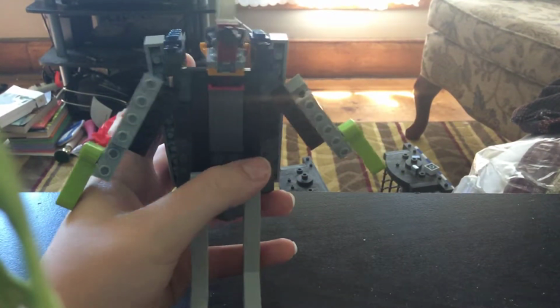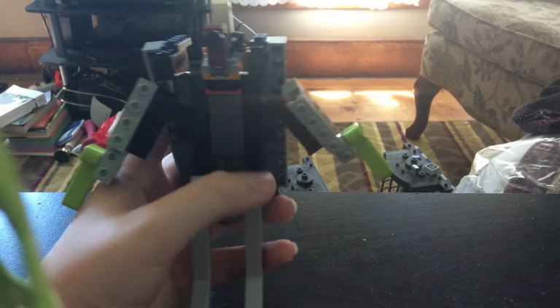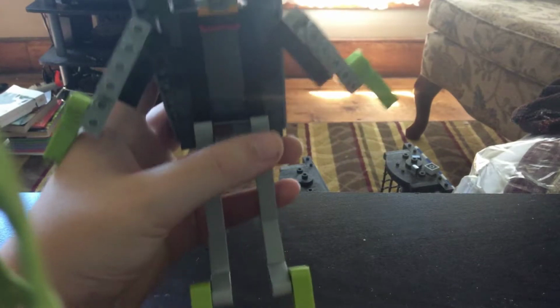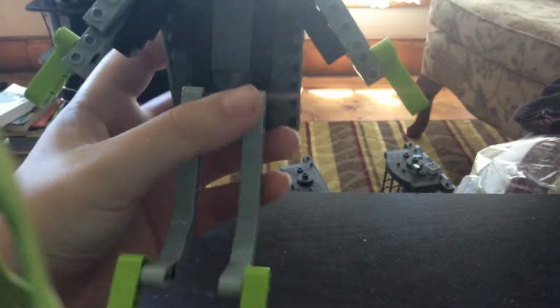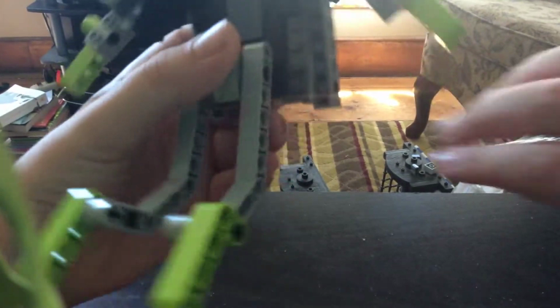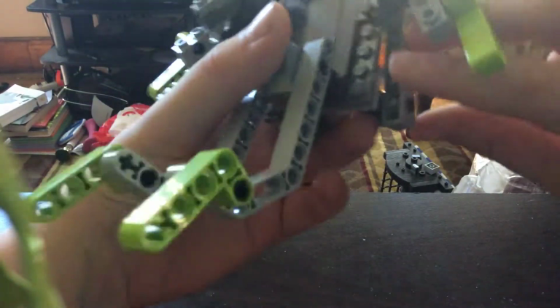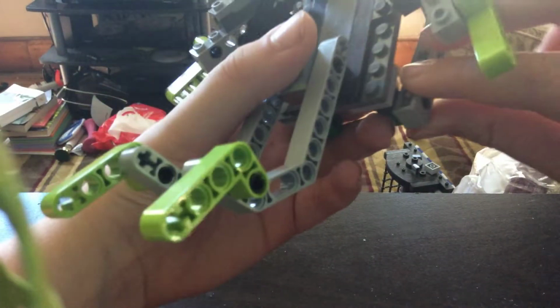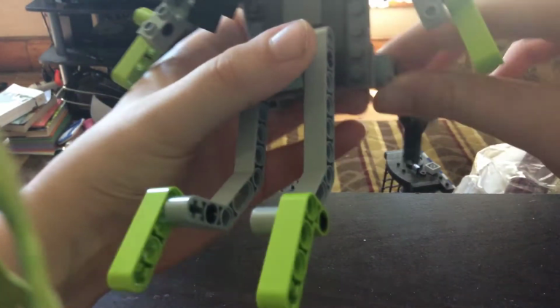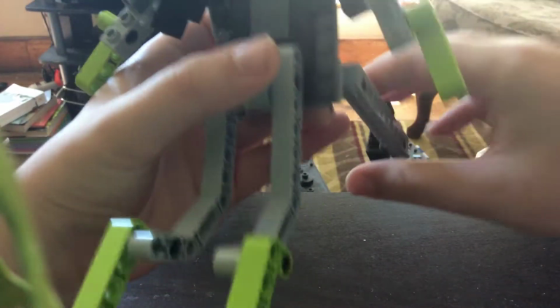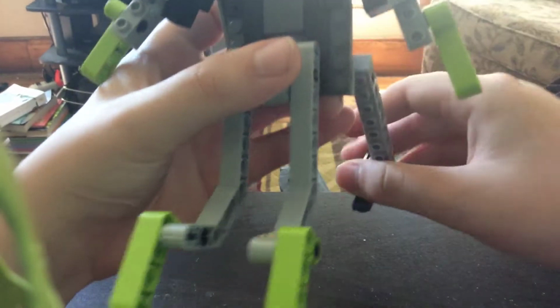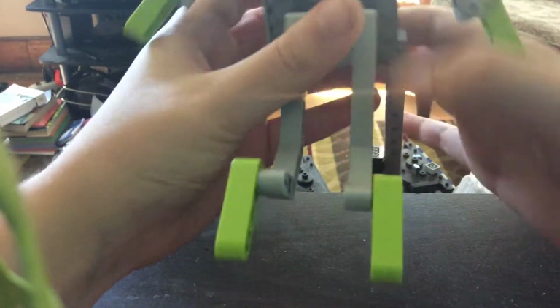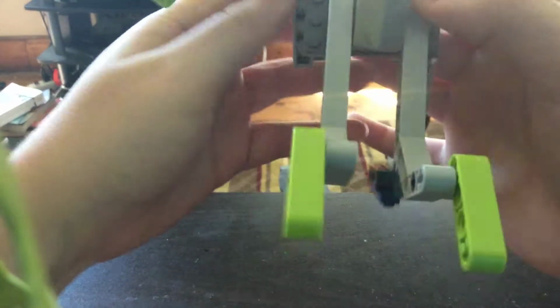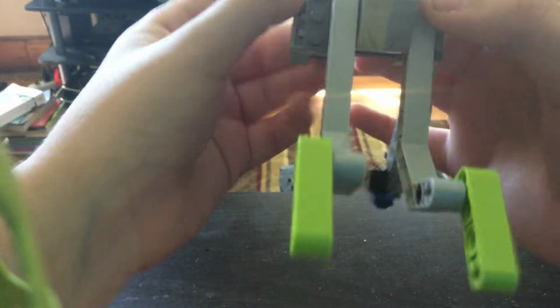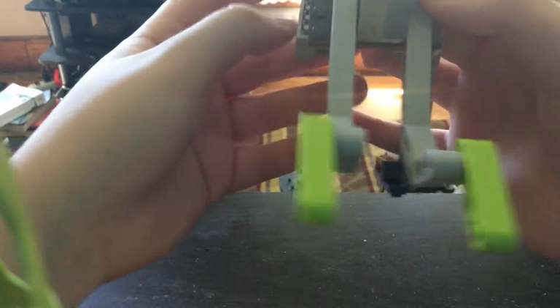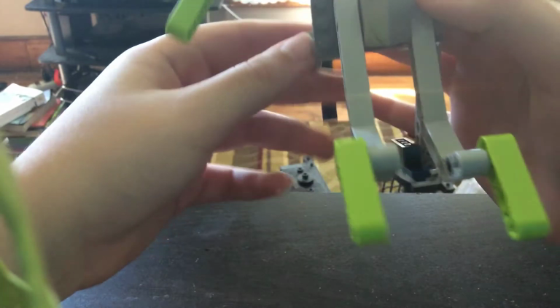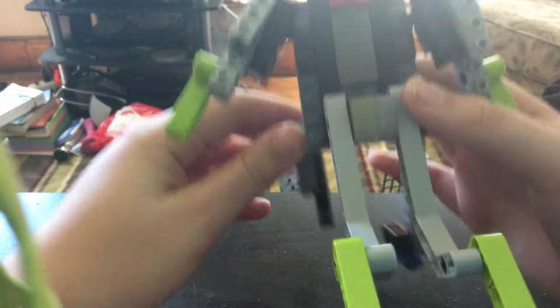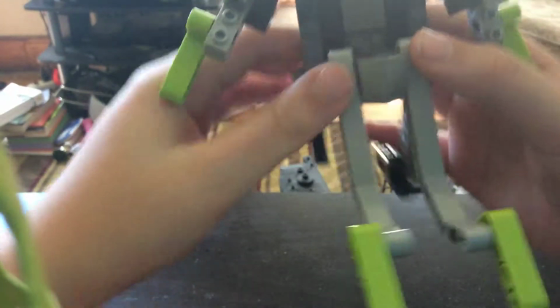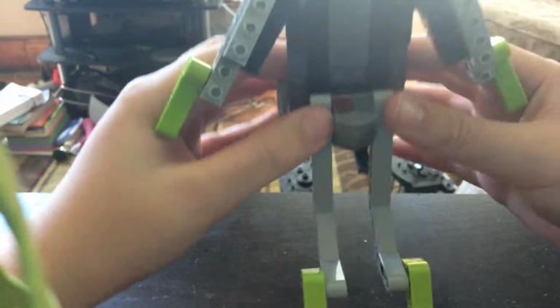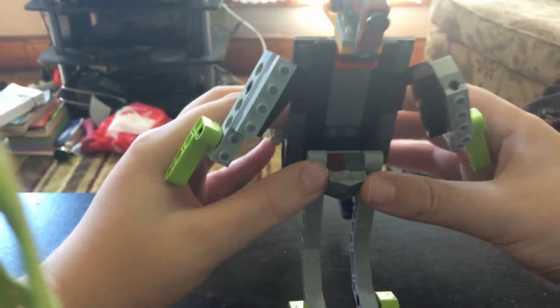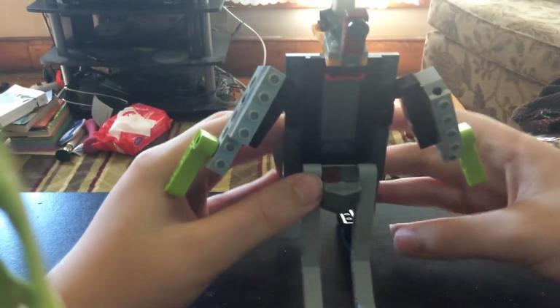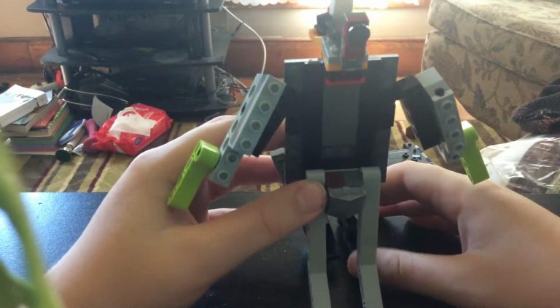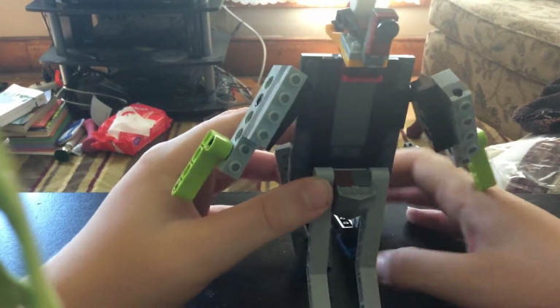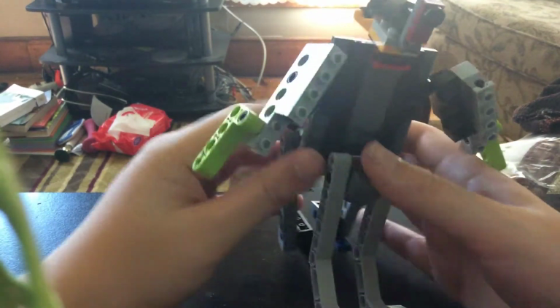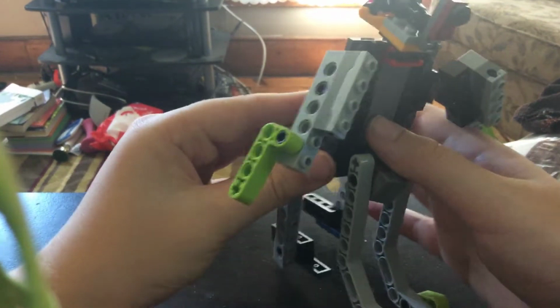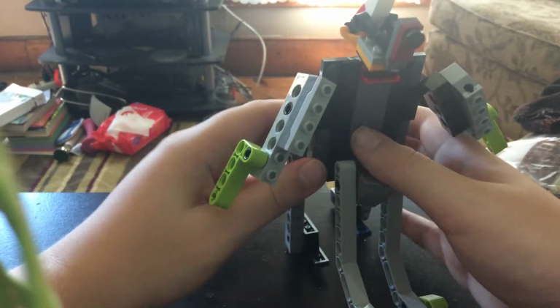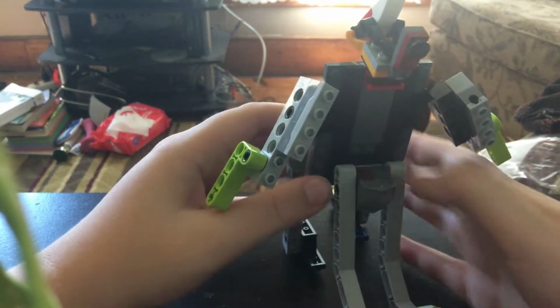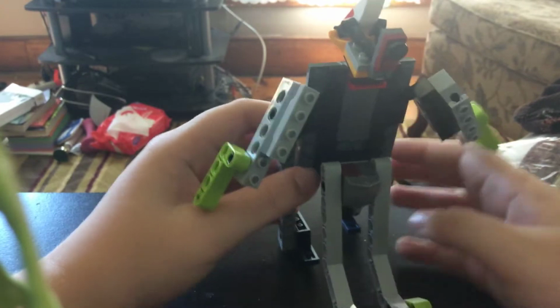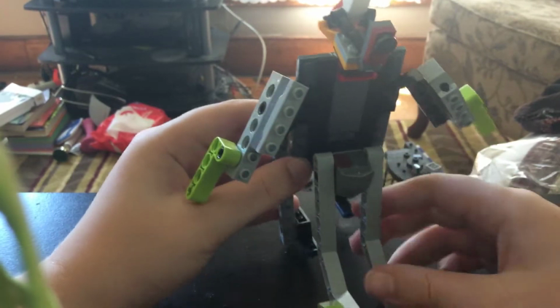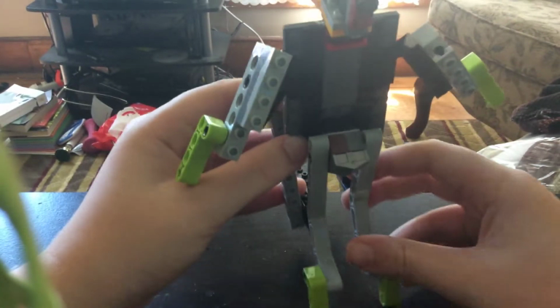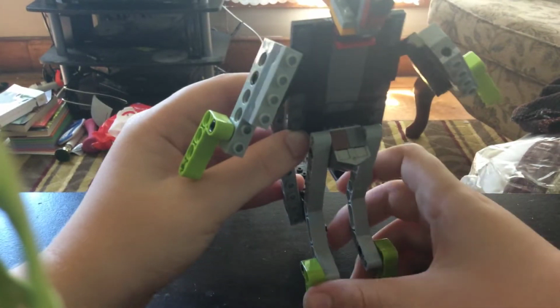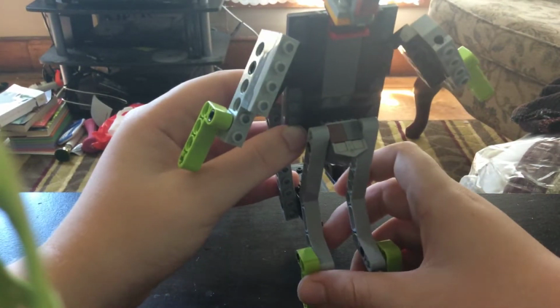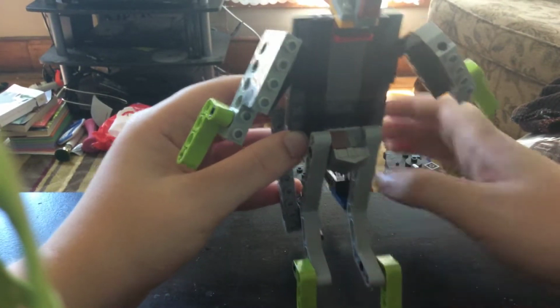Flip that up and onto the shoulder — these sort of become shoulder cannons so you can fire. But if you want to actually stand him up, you can just put them down and he doesn't have shoulder cannons. You can try to make him stand with them as little extra supports like that.